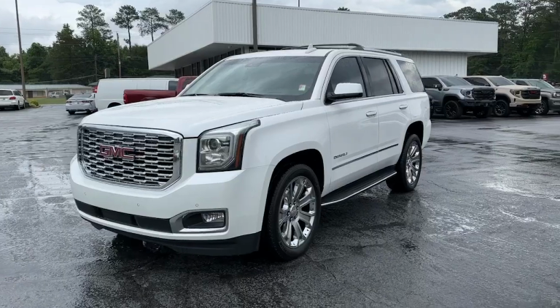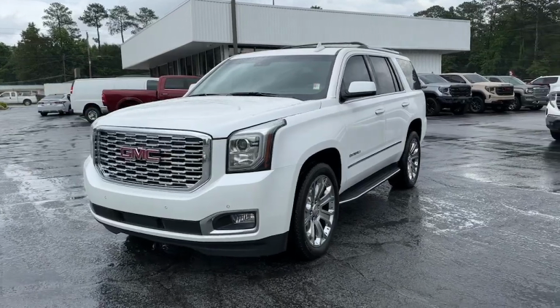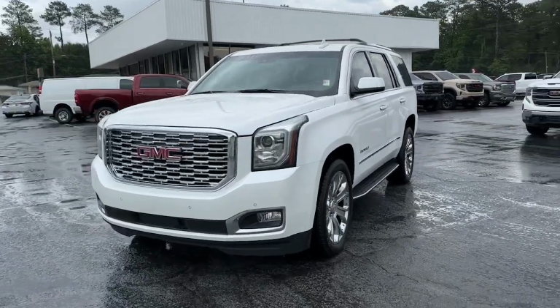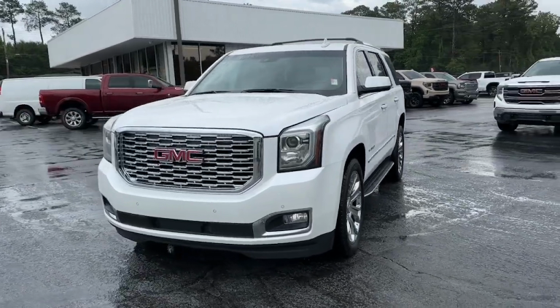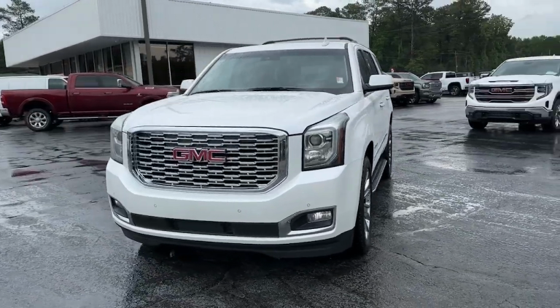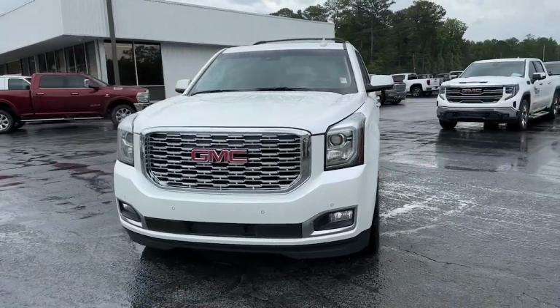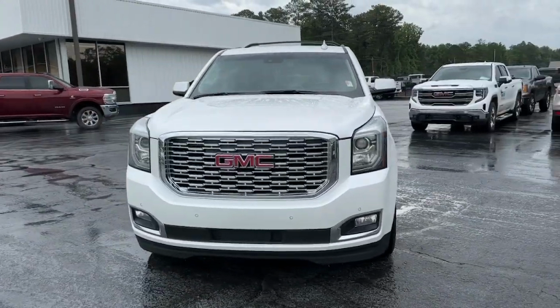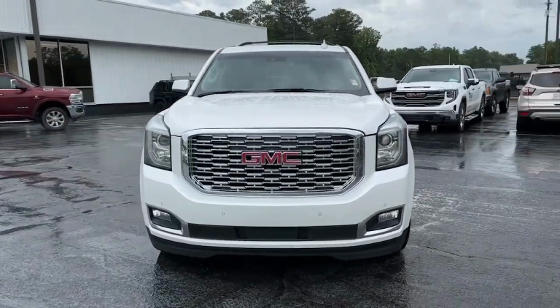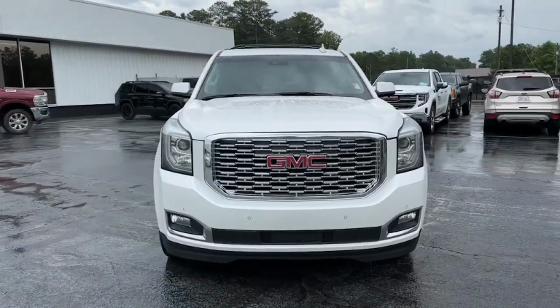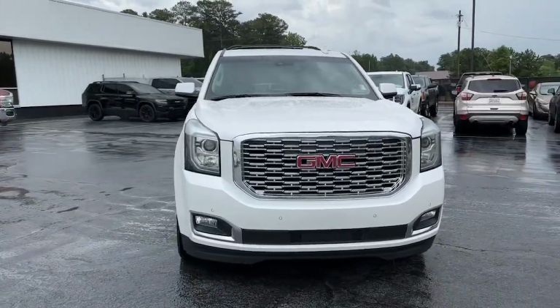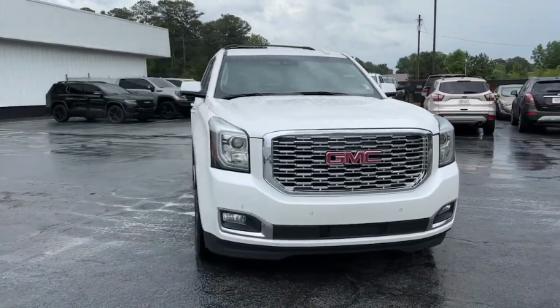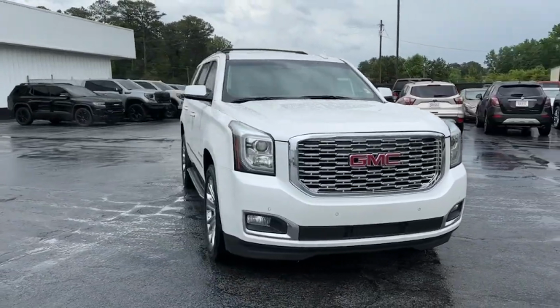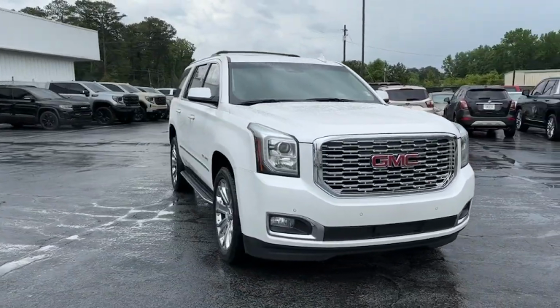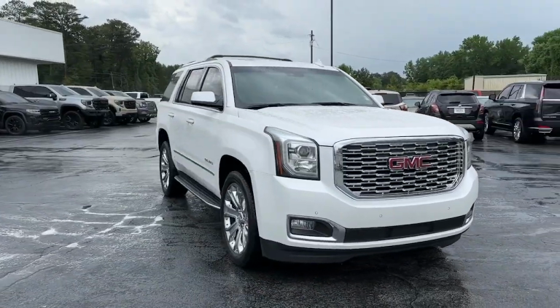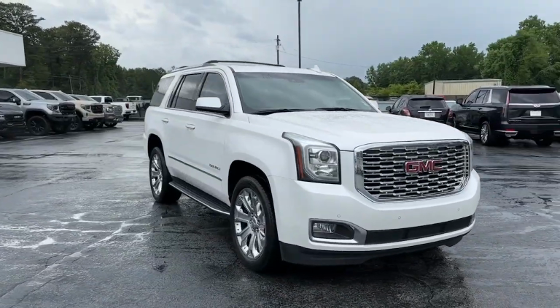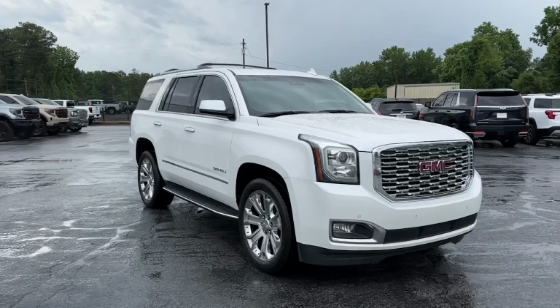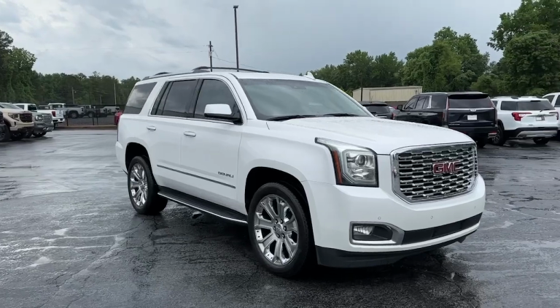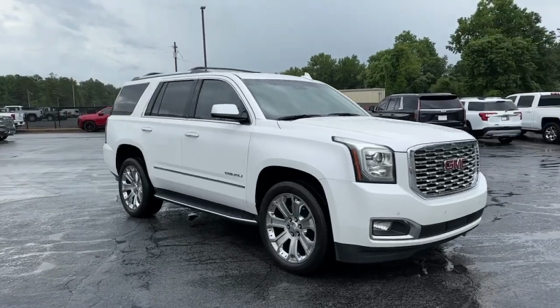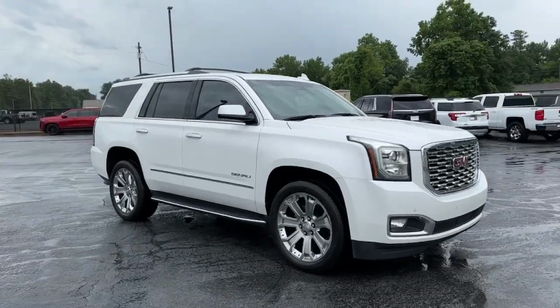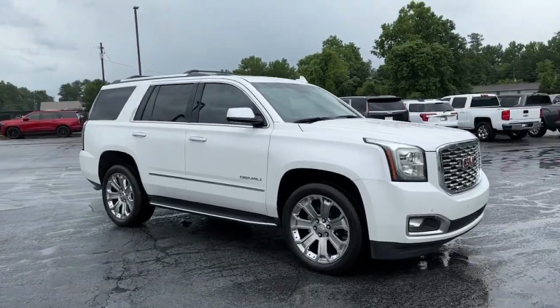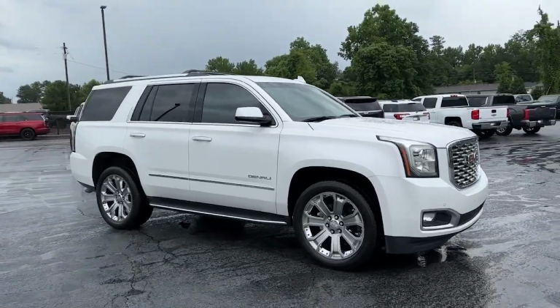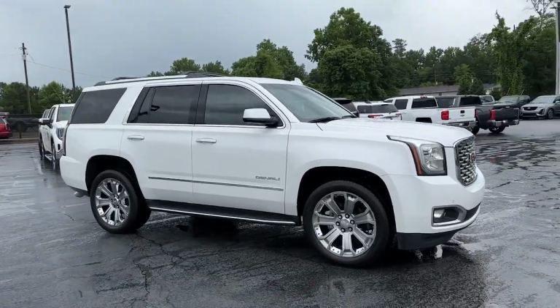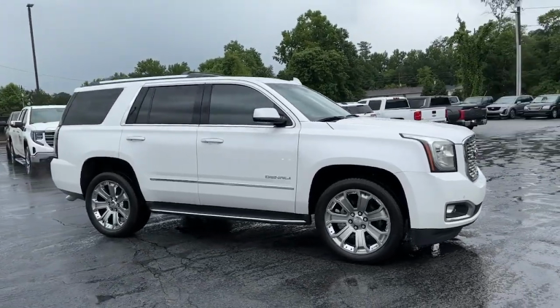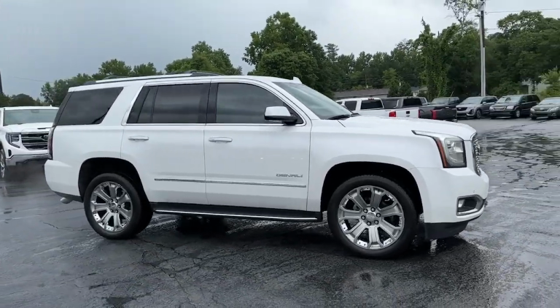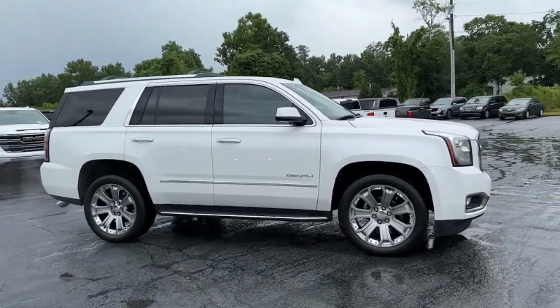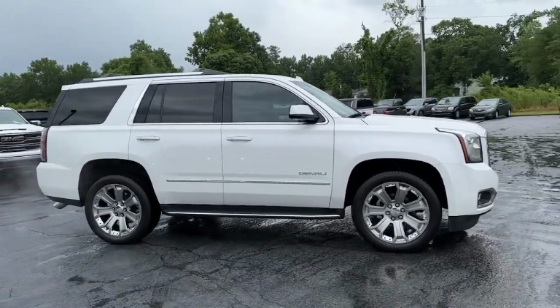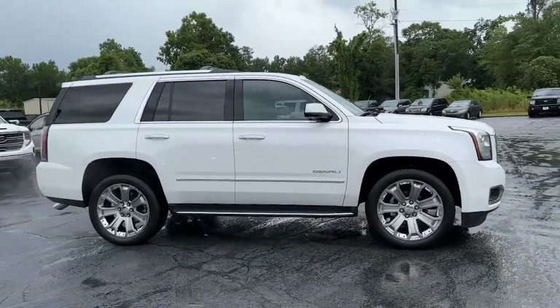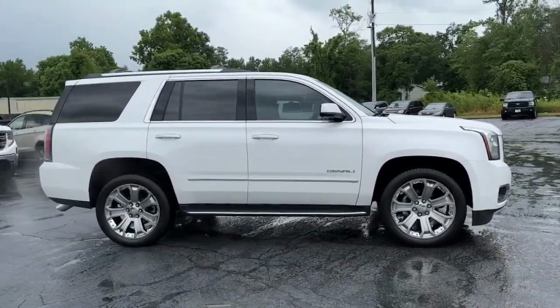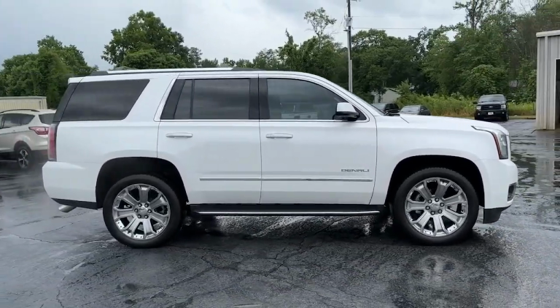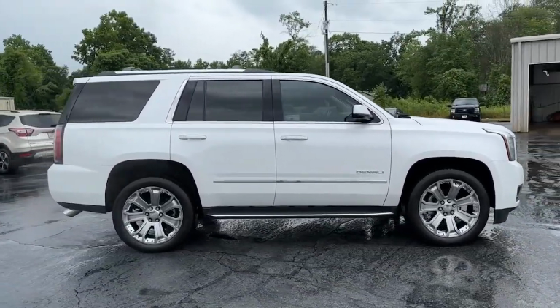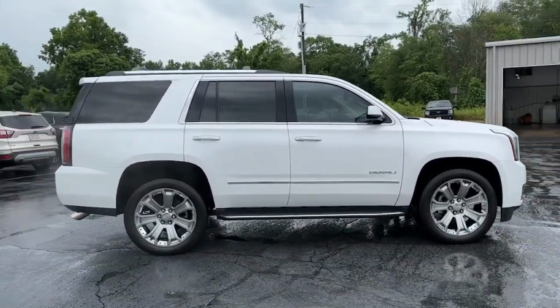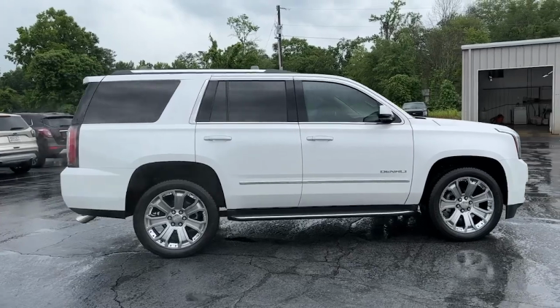Get into a car with value. 2019 GMC Yukon. With less than 110,000 miles on the odometer, this vehicle provides excellent value.